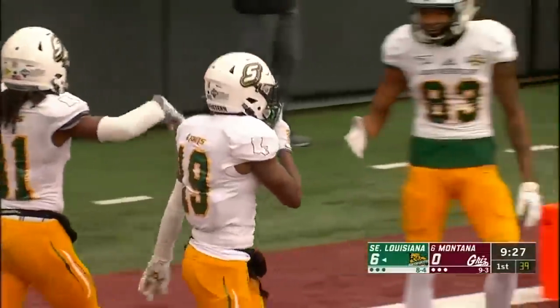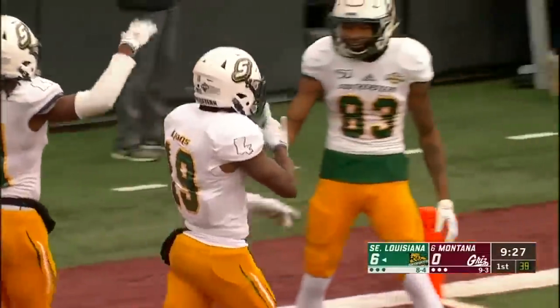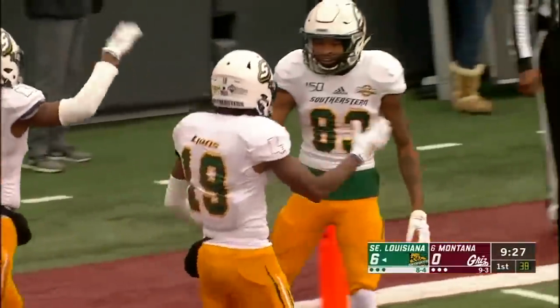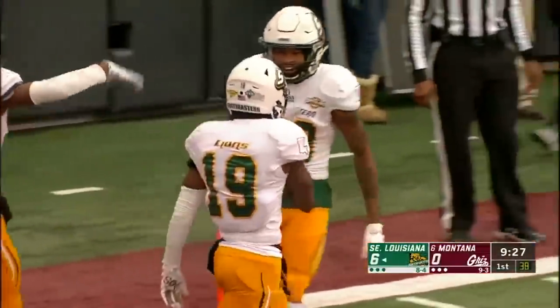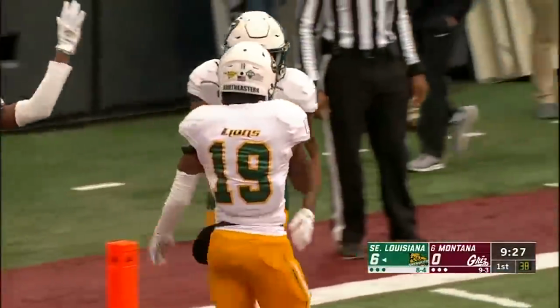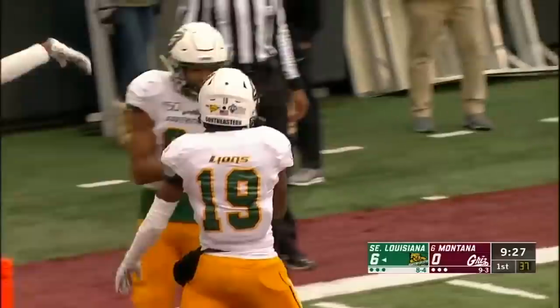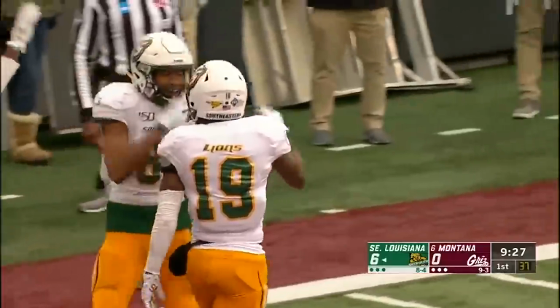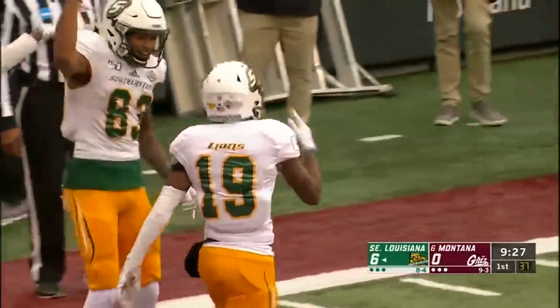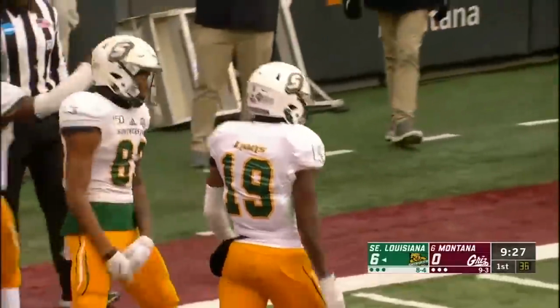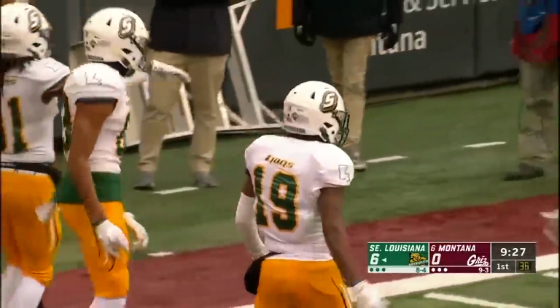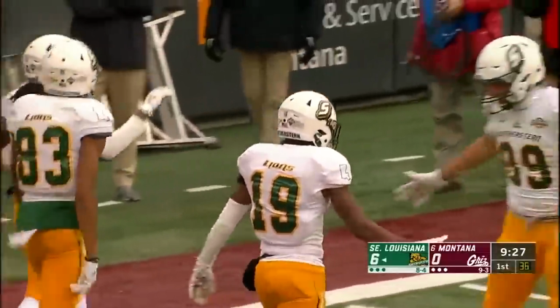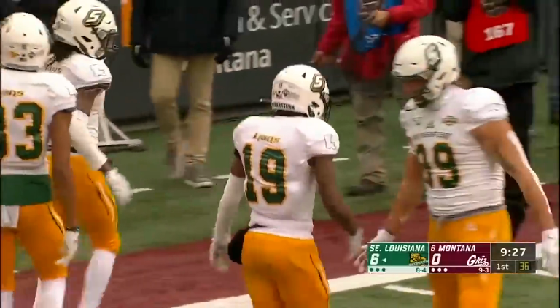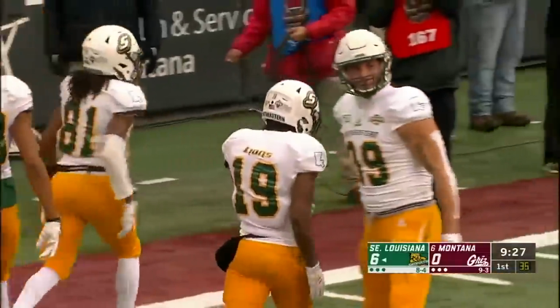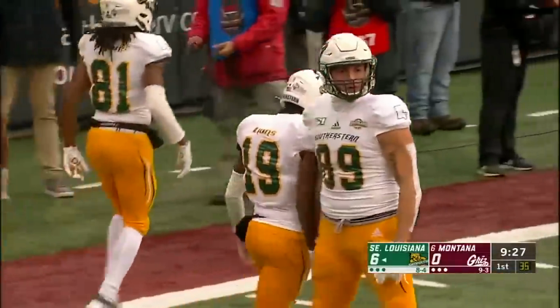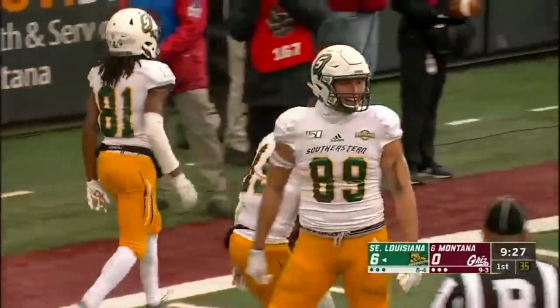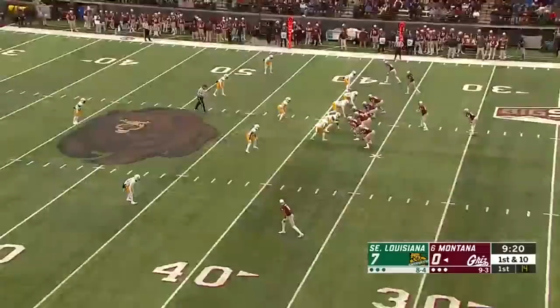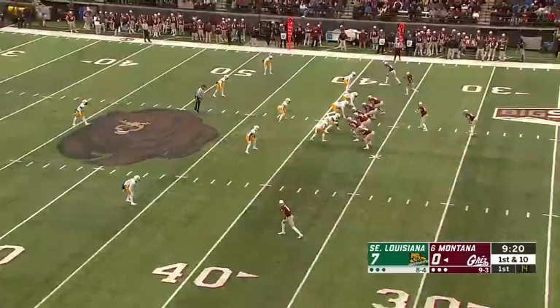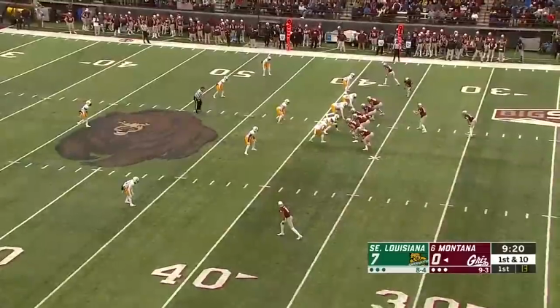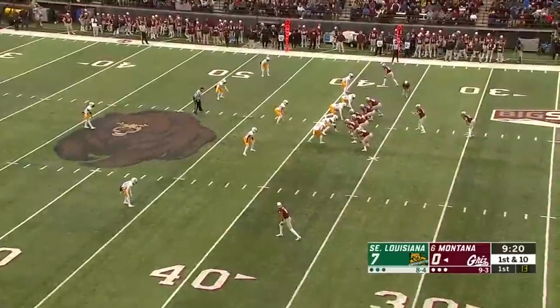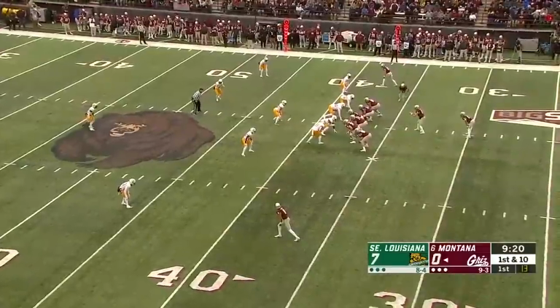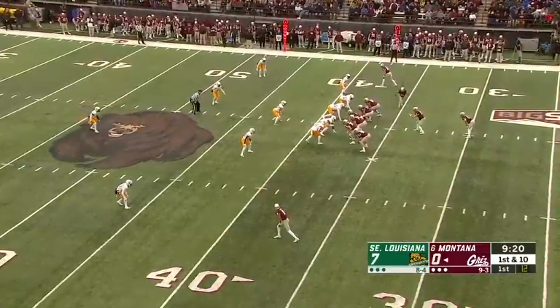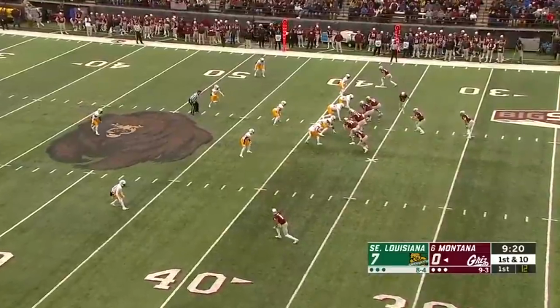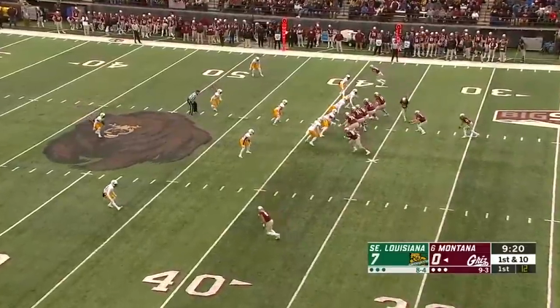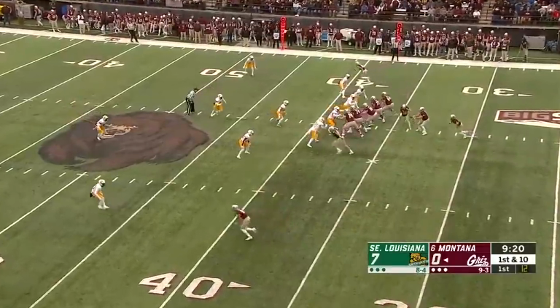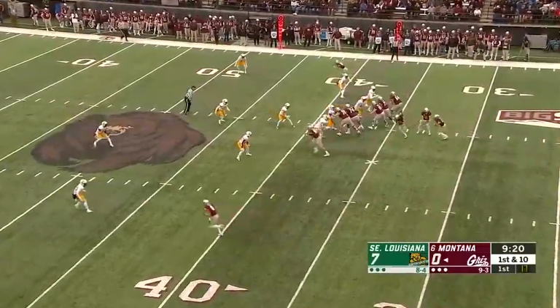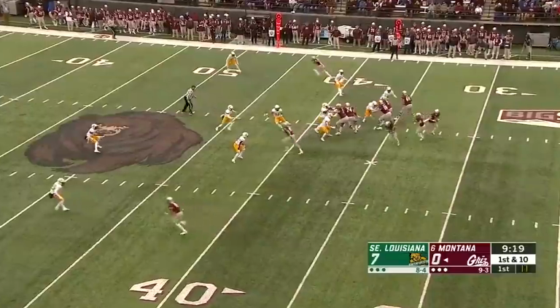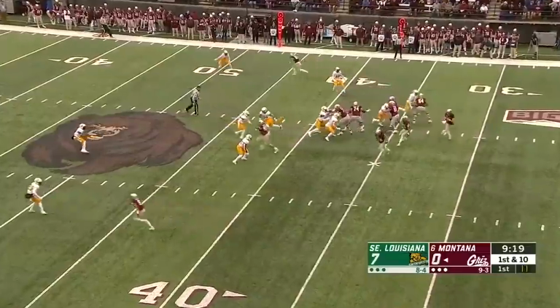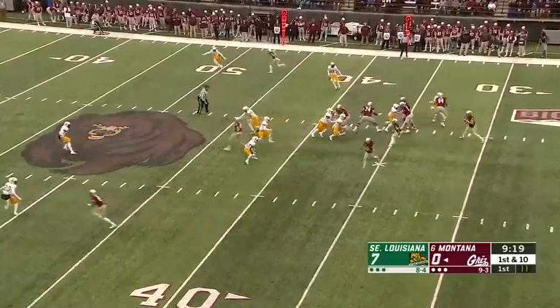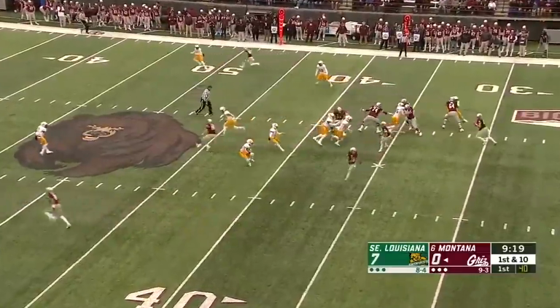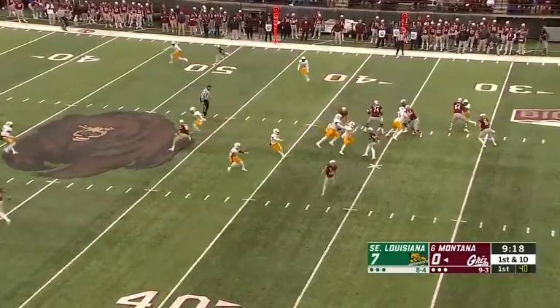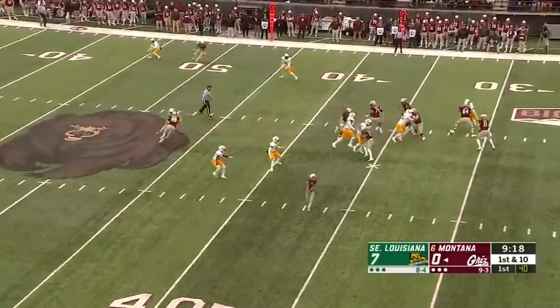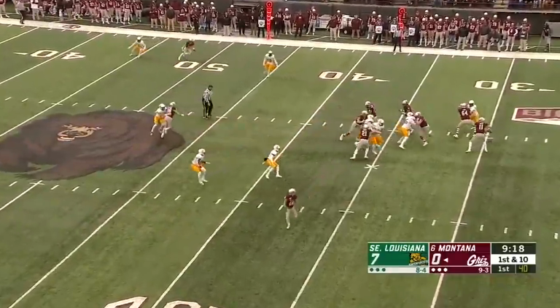Helped out by the penalty, and they take one in from 29 yards. Over 470 yards and completed 73%. He's a terrific quarterback.